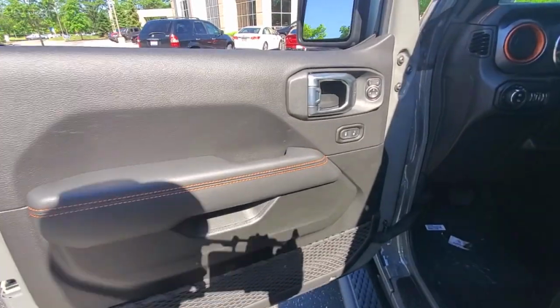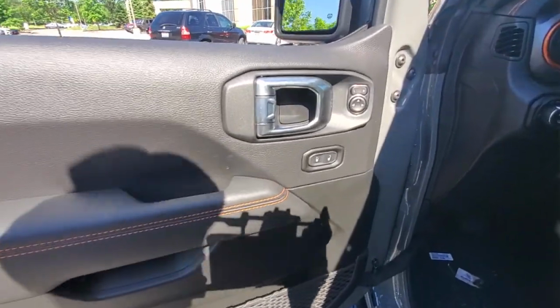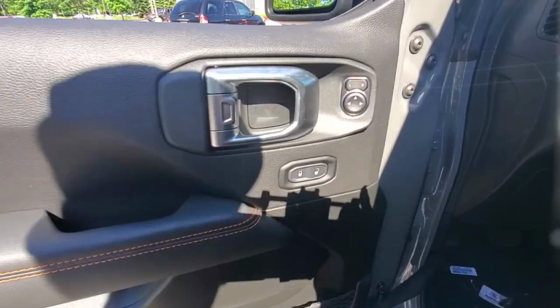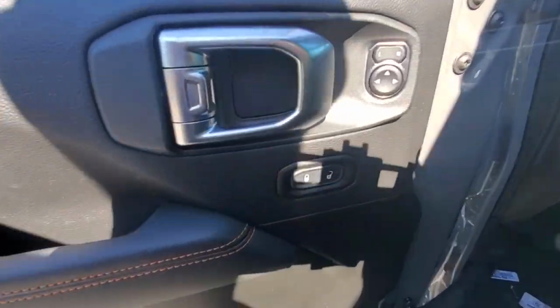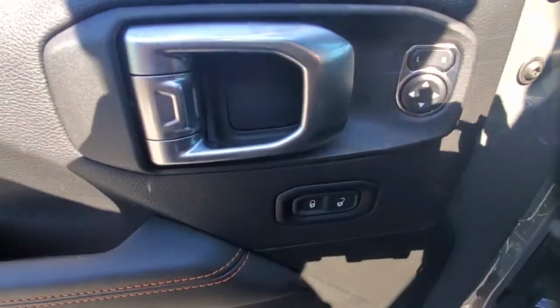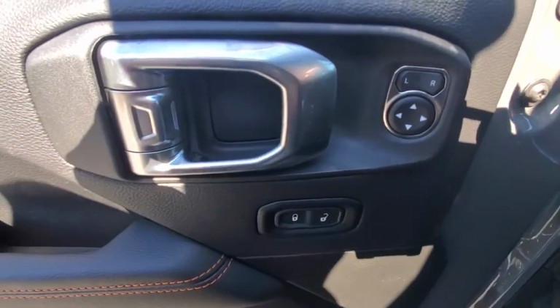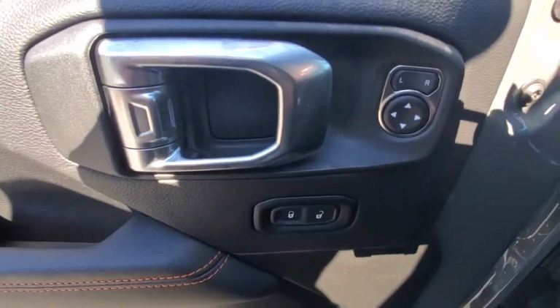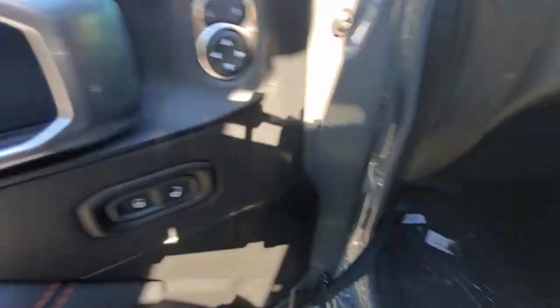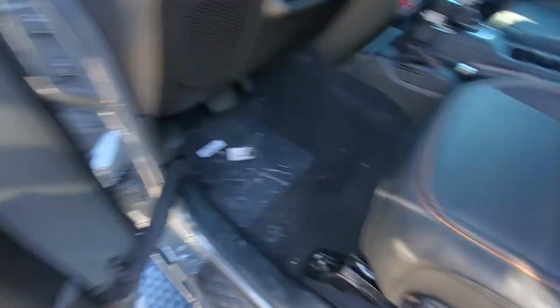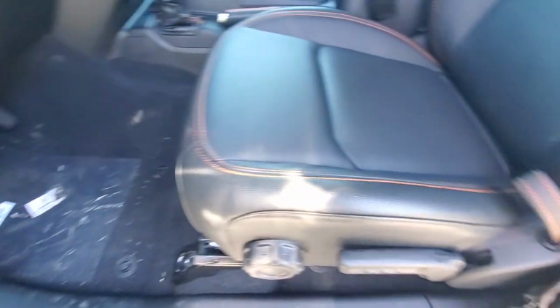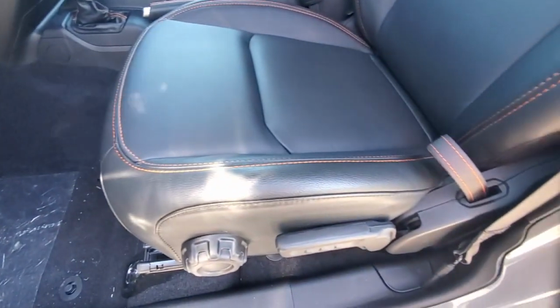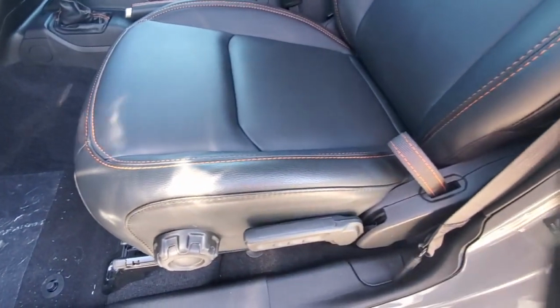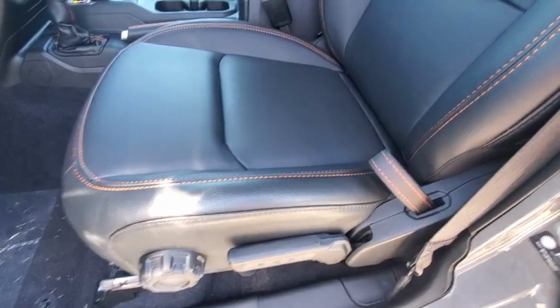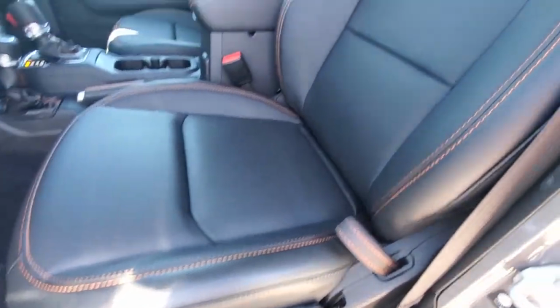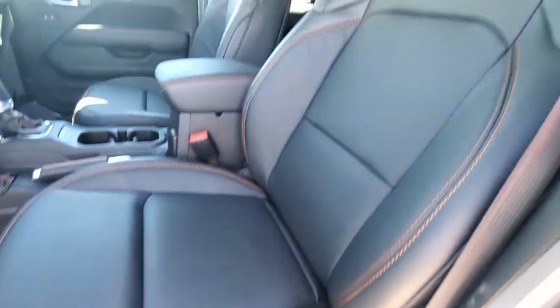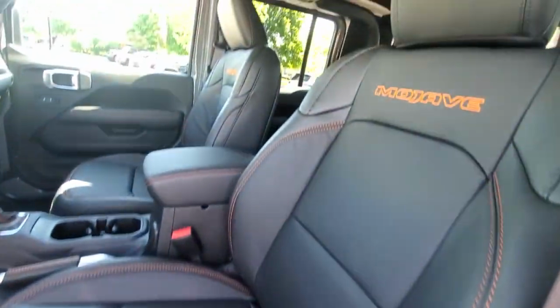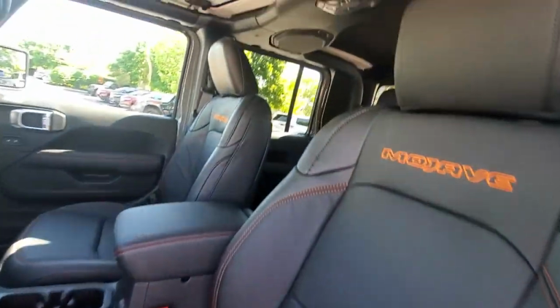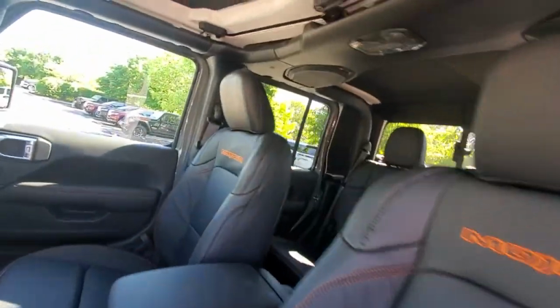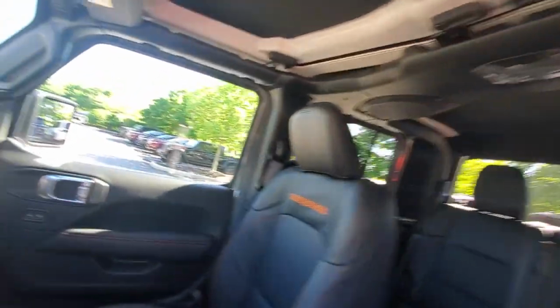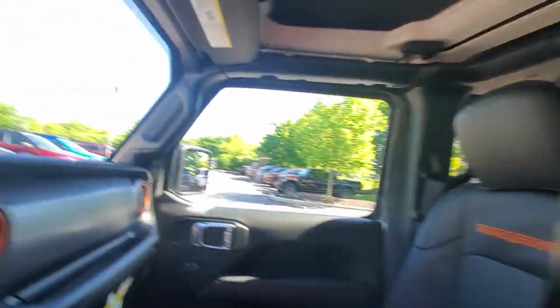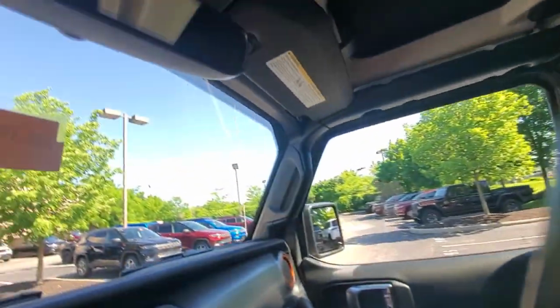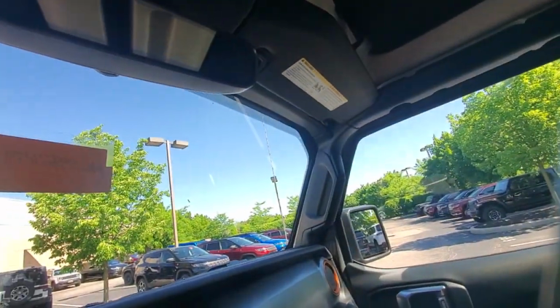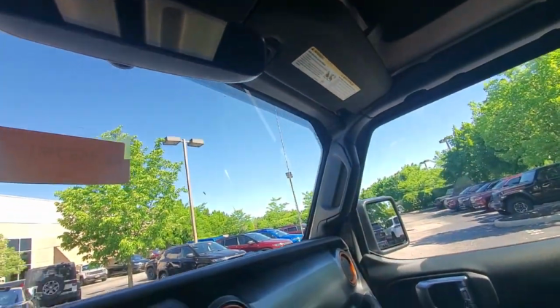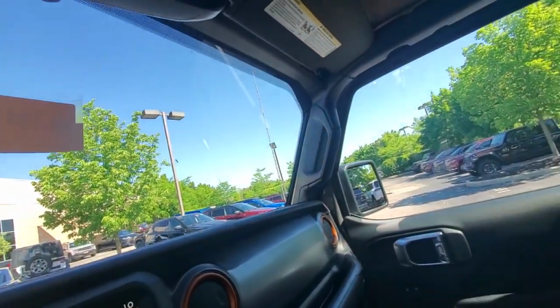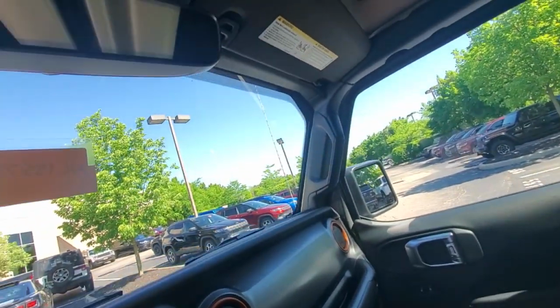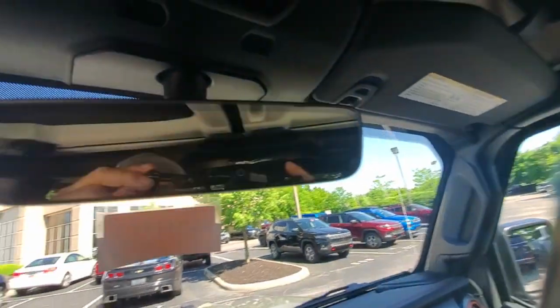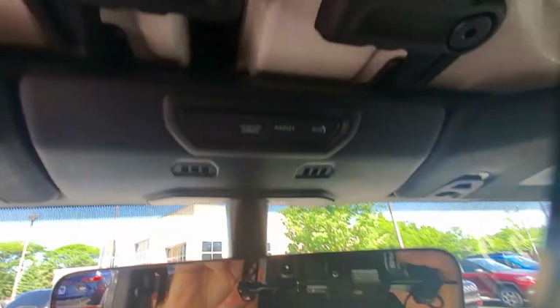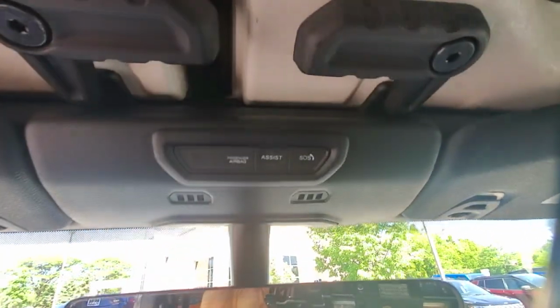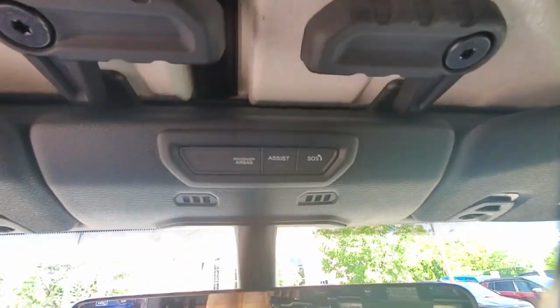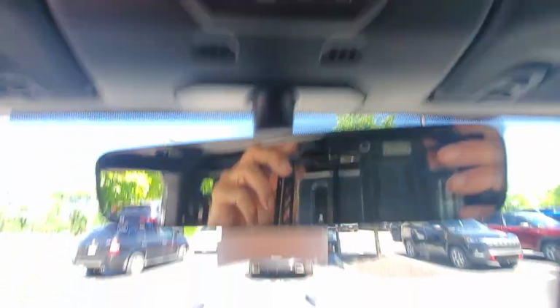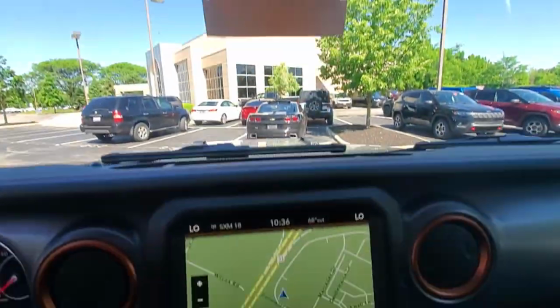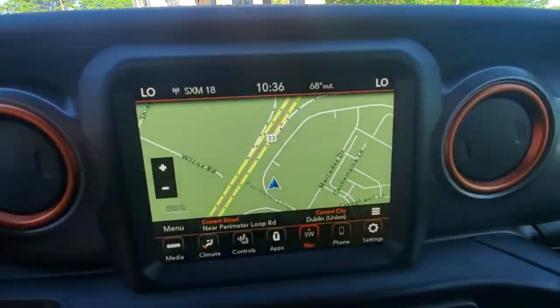Bold versatility blends with modern convenience in this remarkable Gladiator. See for yourself when you take it out for a test drive. Our professional staff looks forward to giving you excellent service. Thank you.